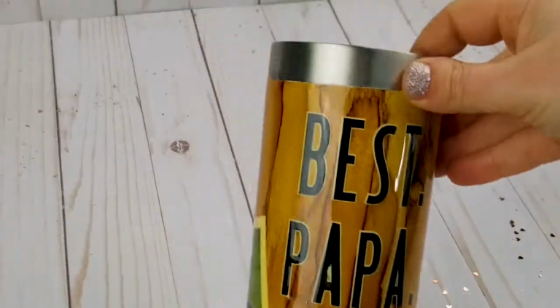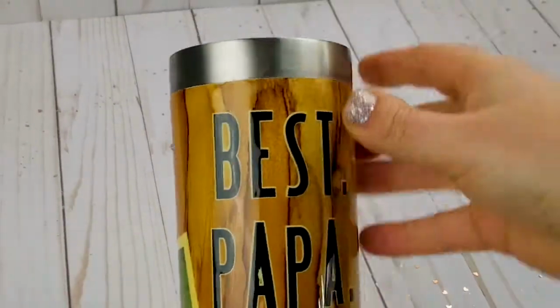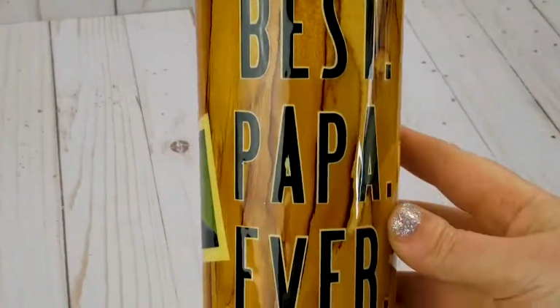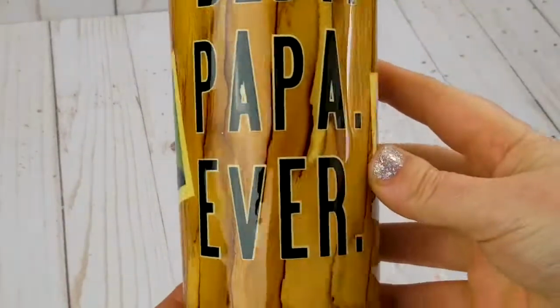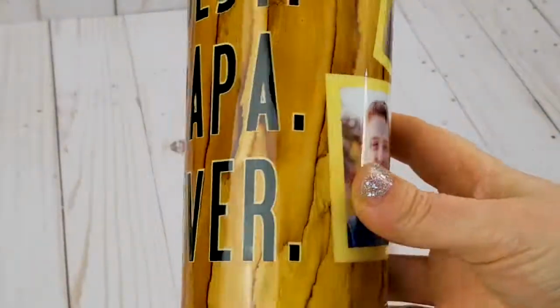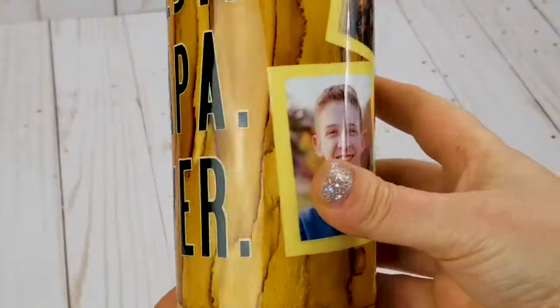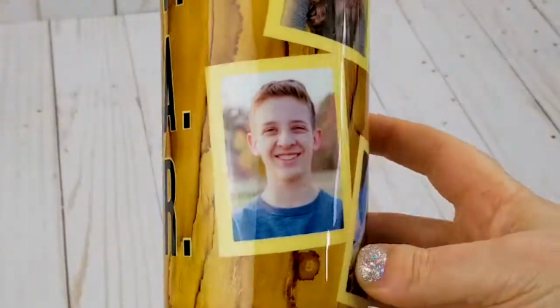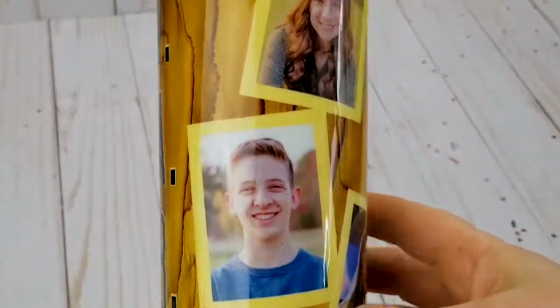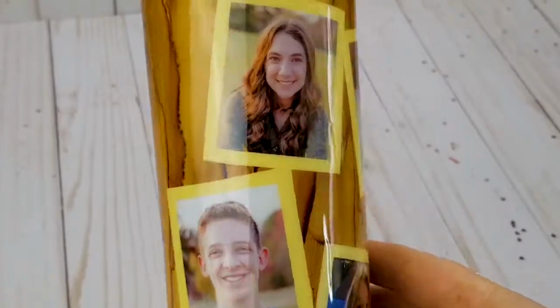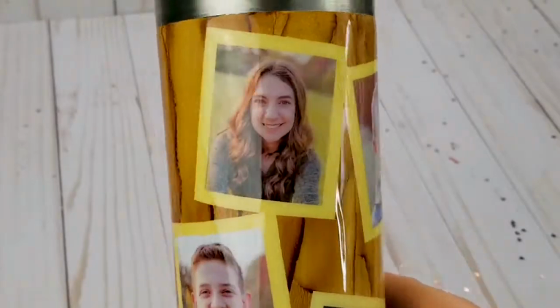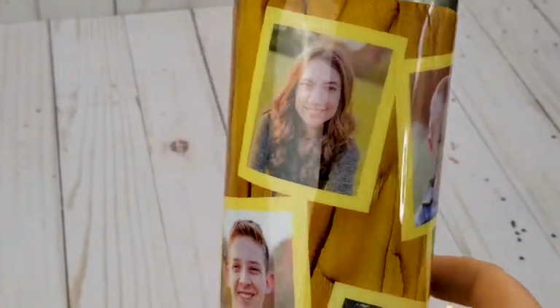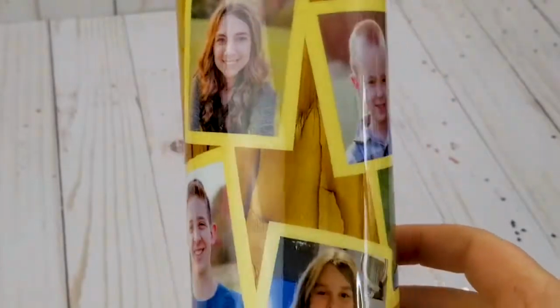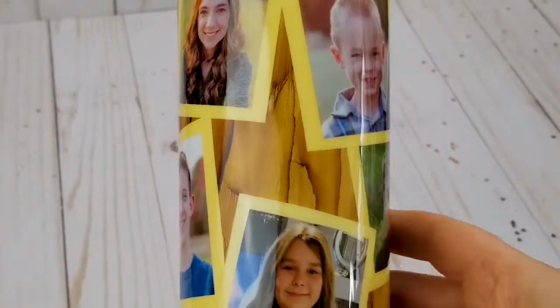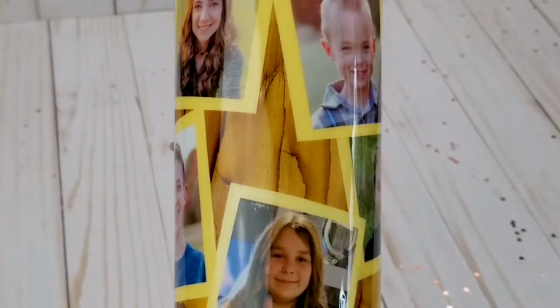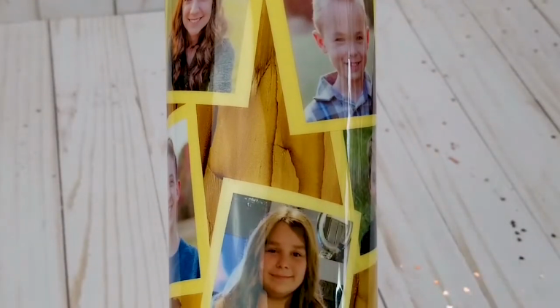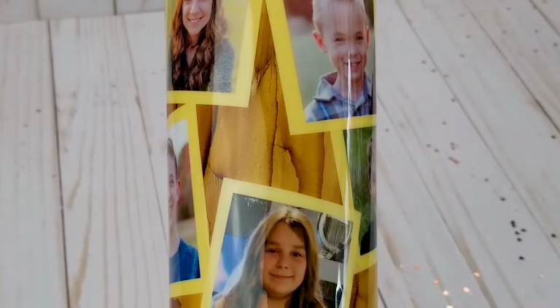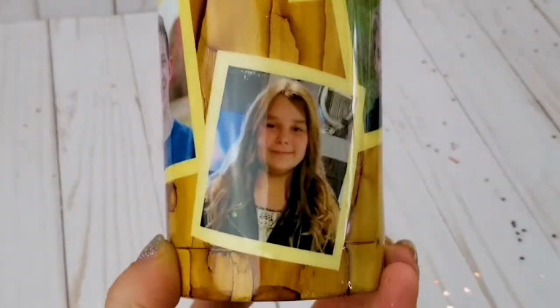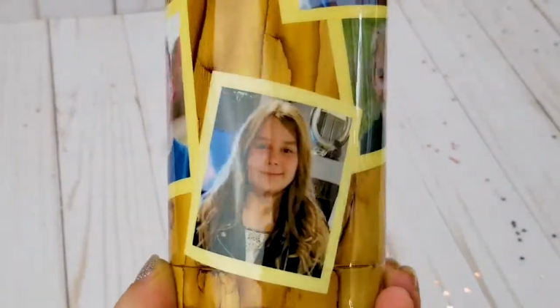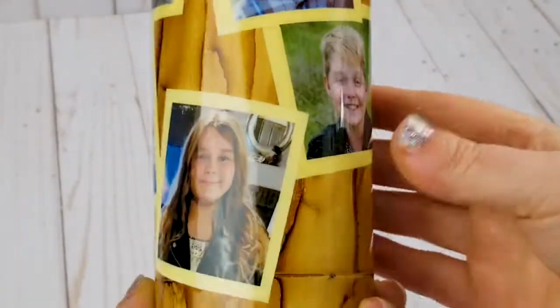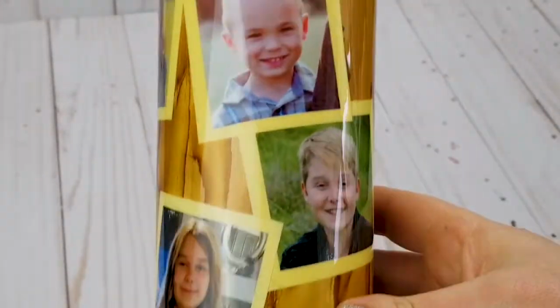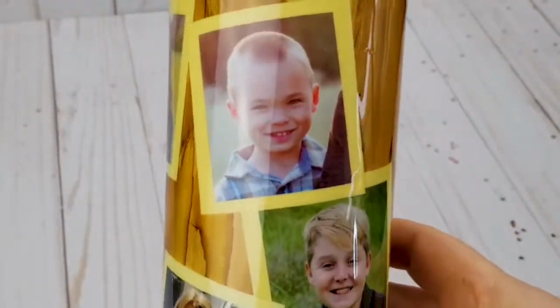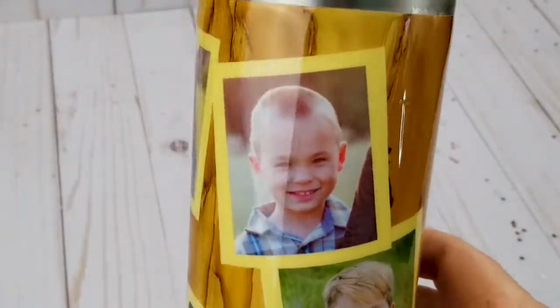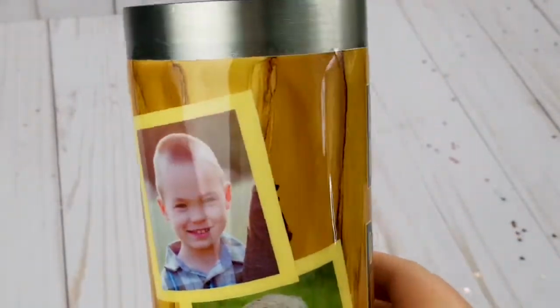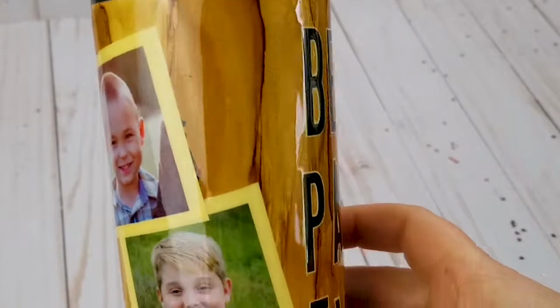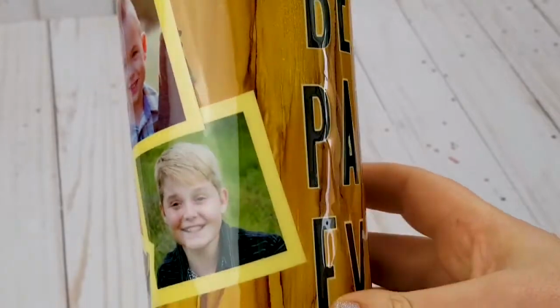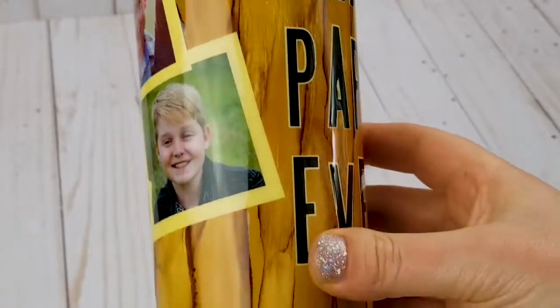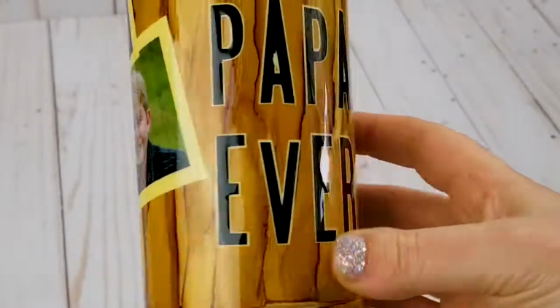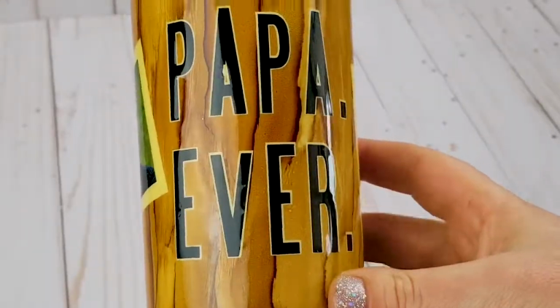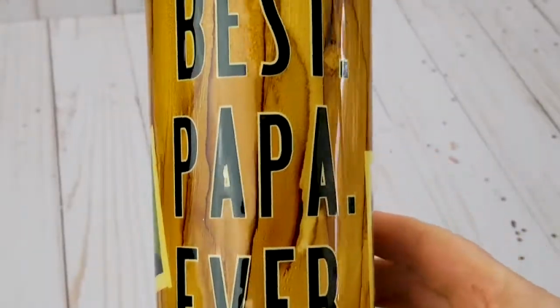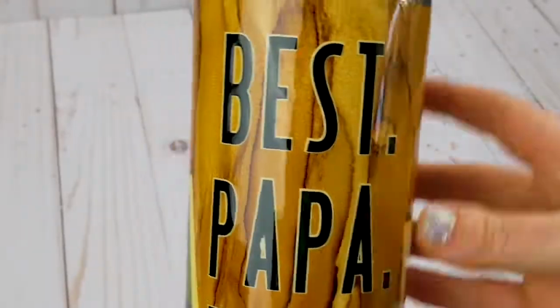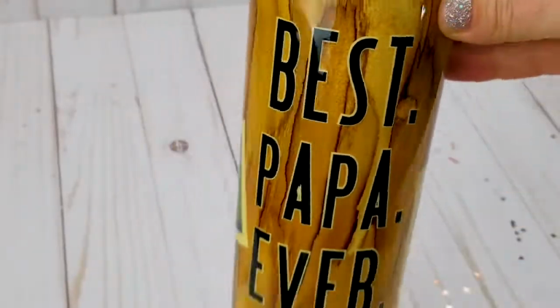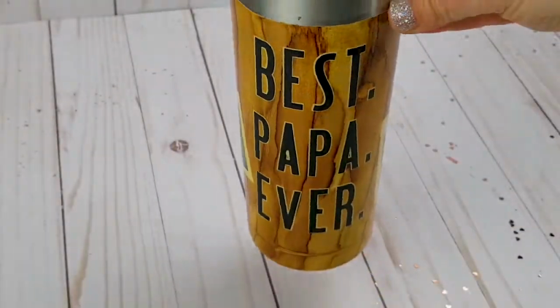And then you are left with a beautiful tumbler — nice and shiny and clear — and a perfect gift for anyone. Thanks for watching!